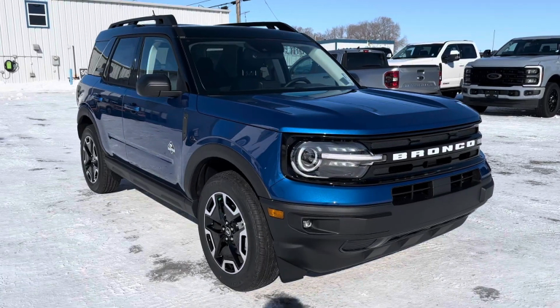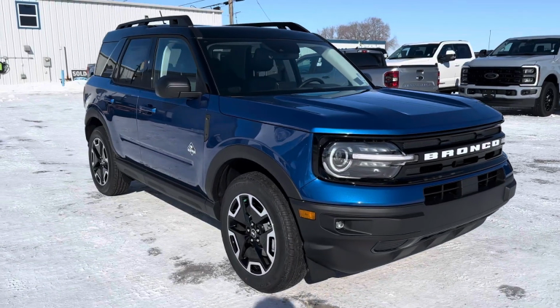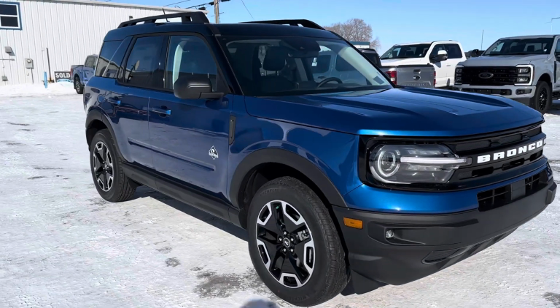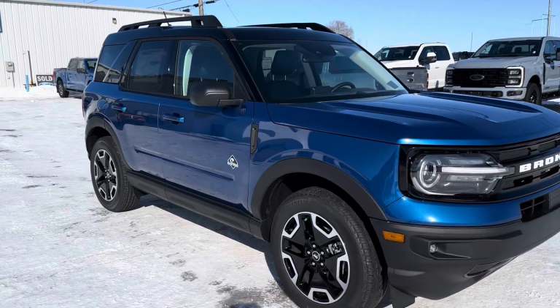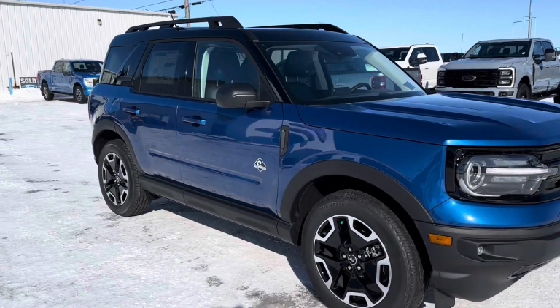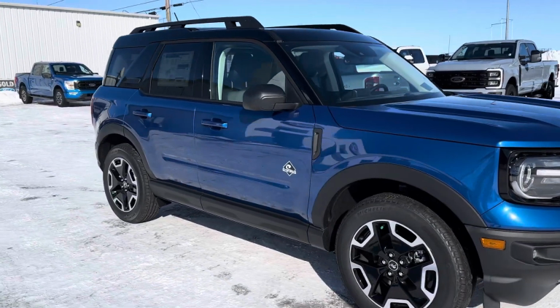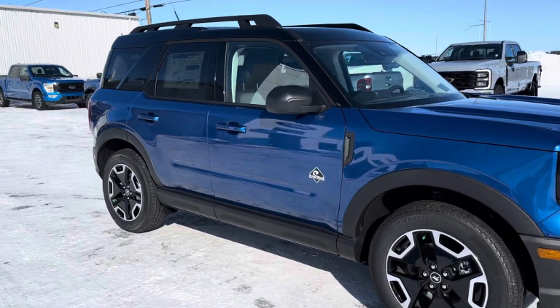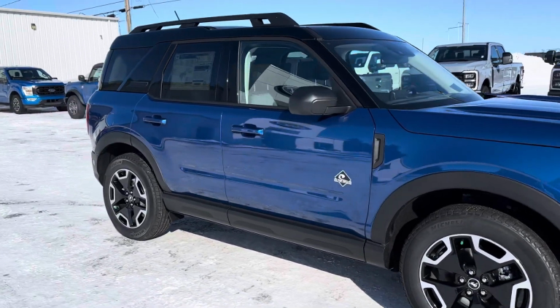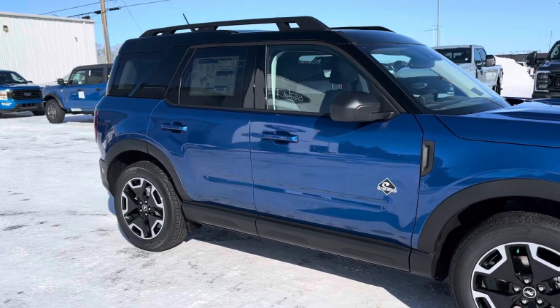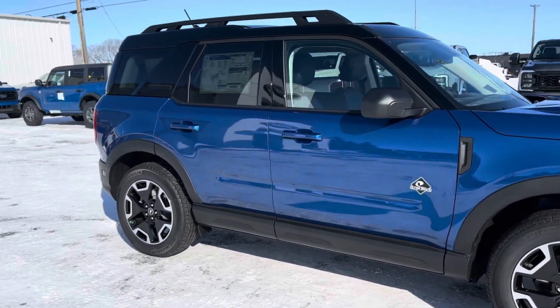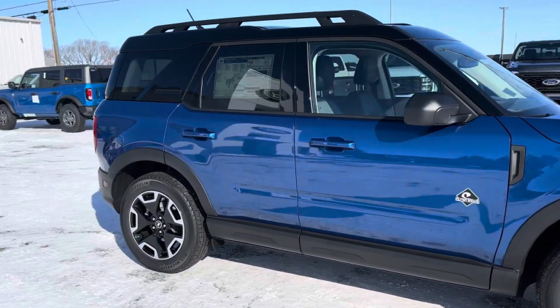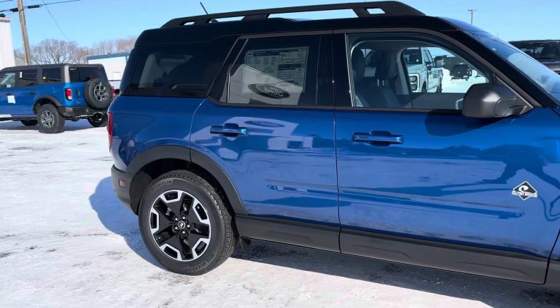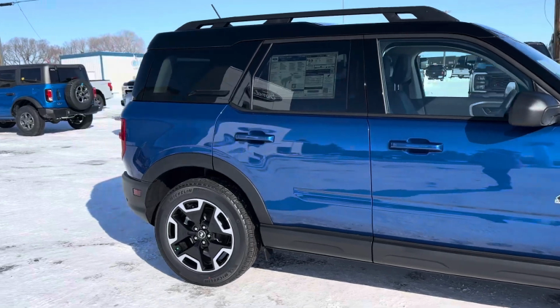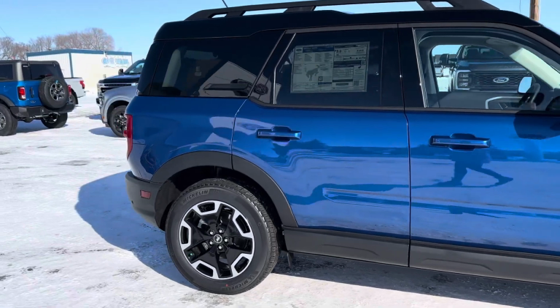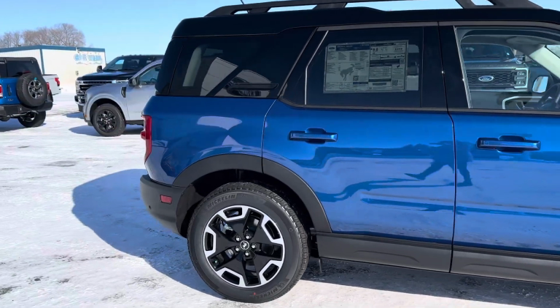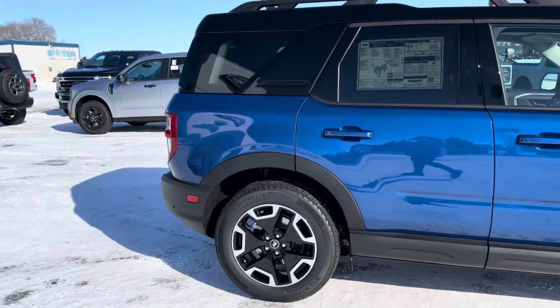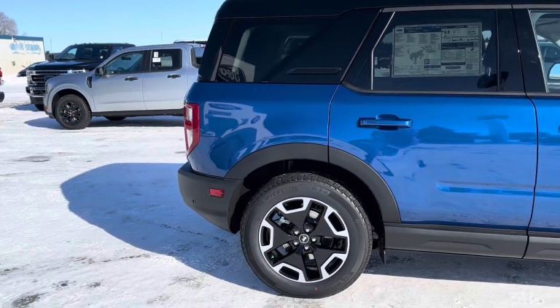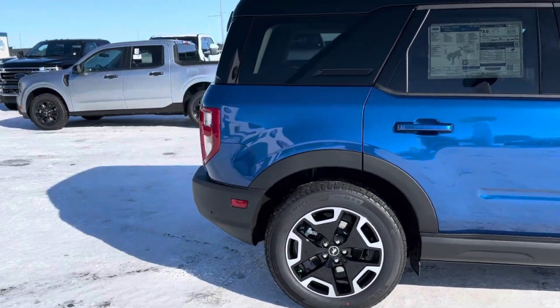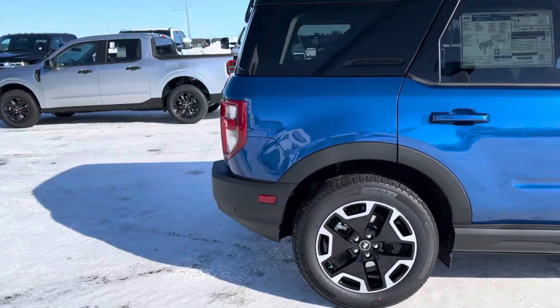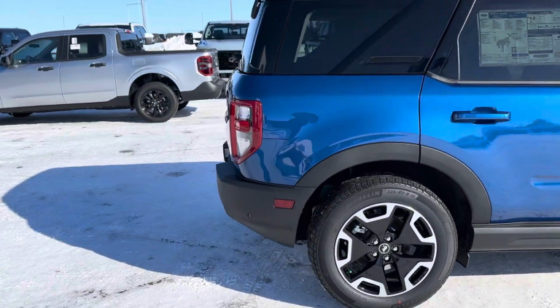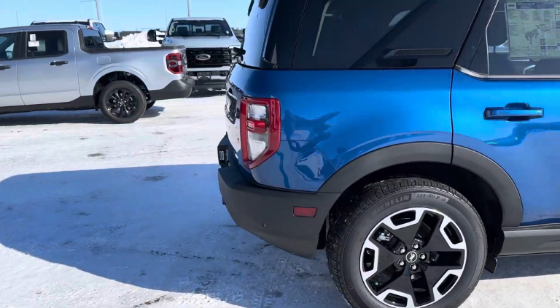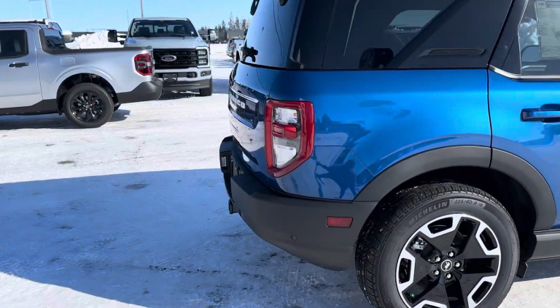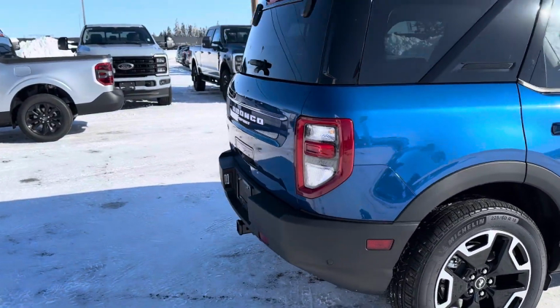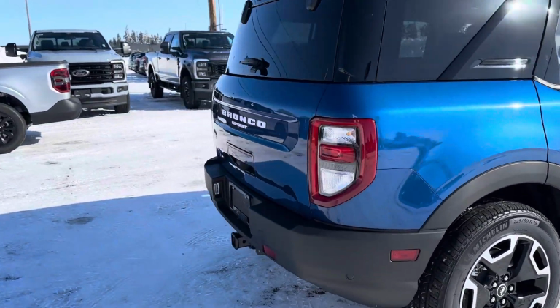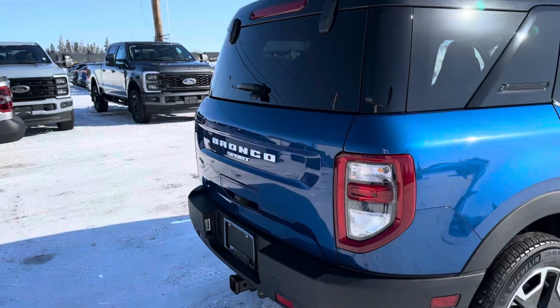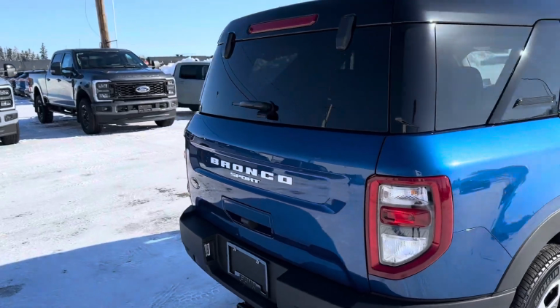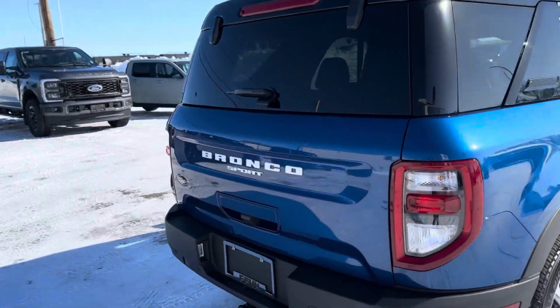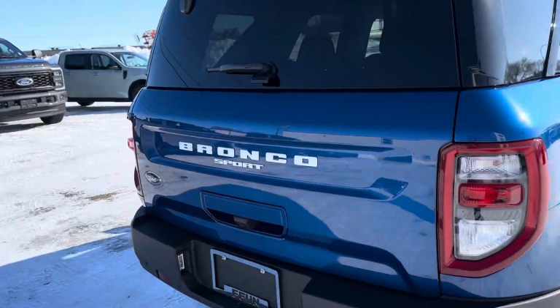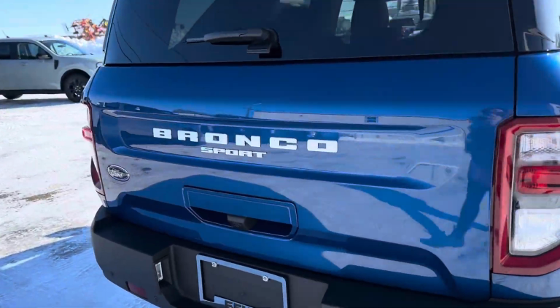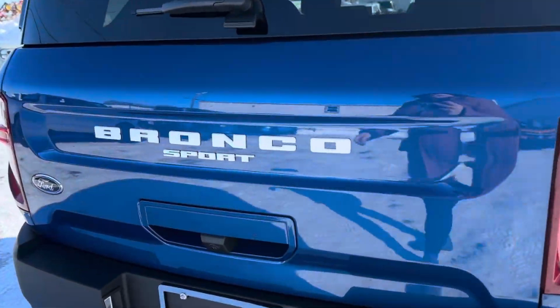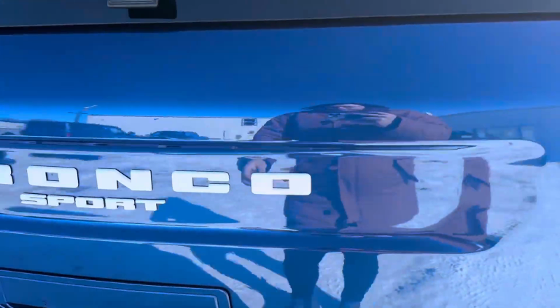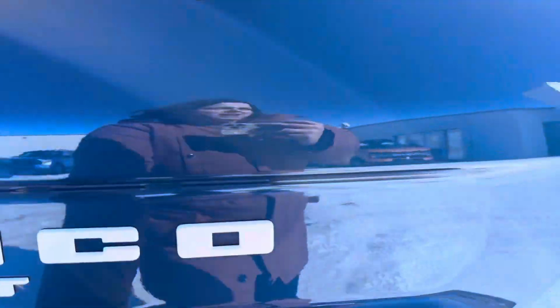Check out this 2024 Ford Bronco Sport Outer Banks in this nice blue color. You've got a remote start, as well as it comes with the tote package, the glass, and the whole back opens up.